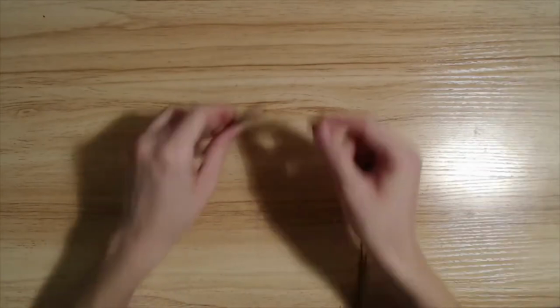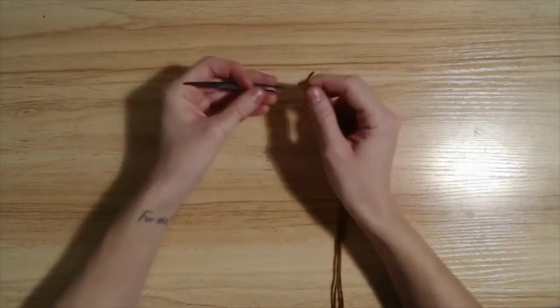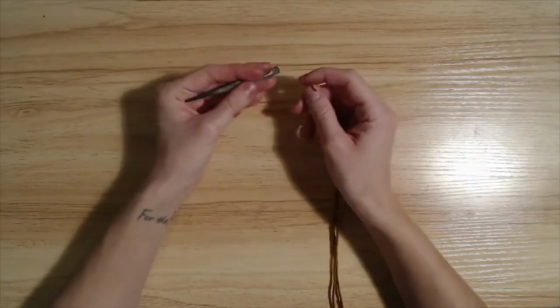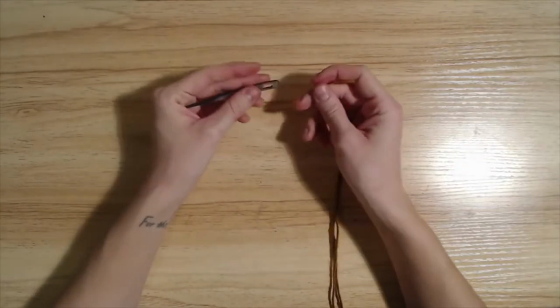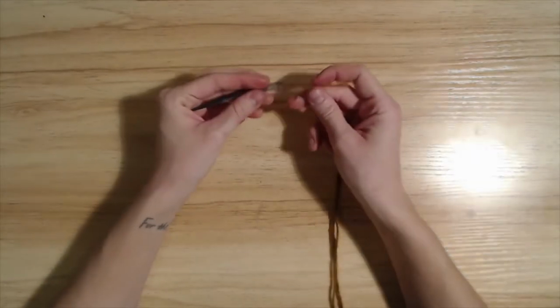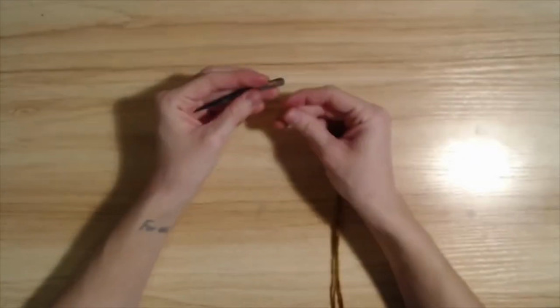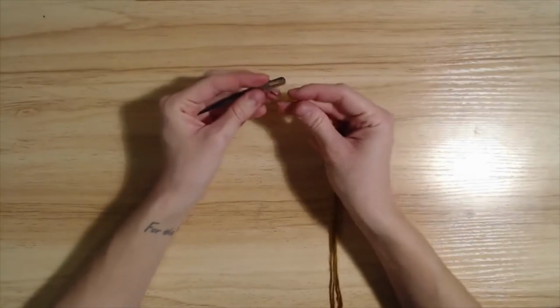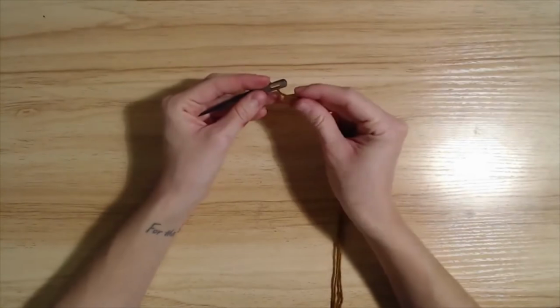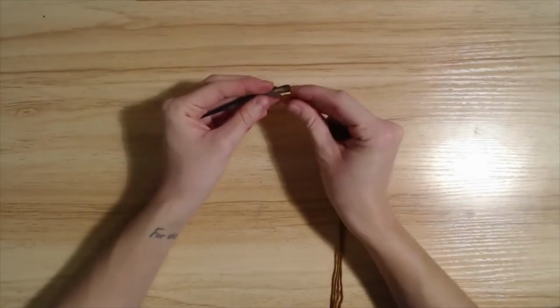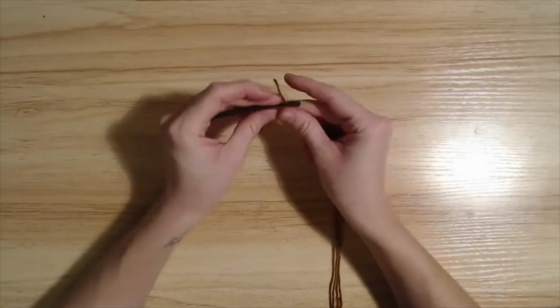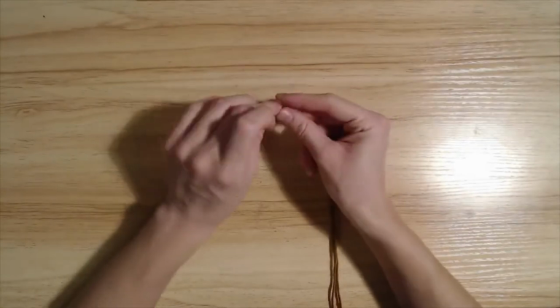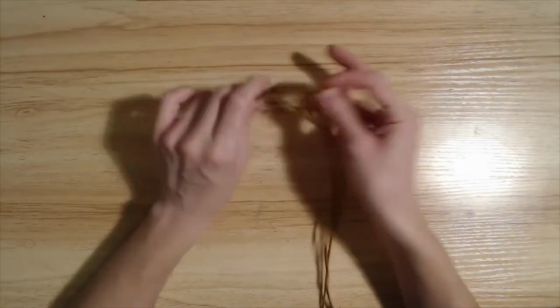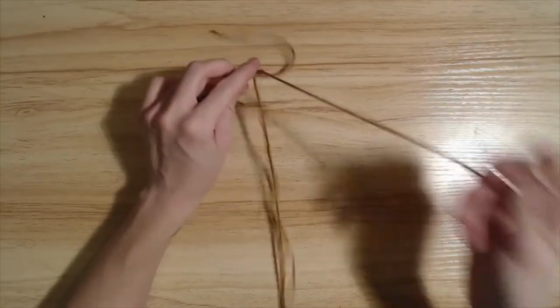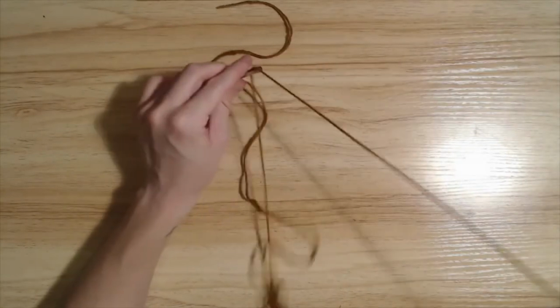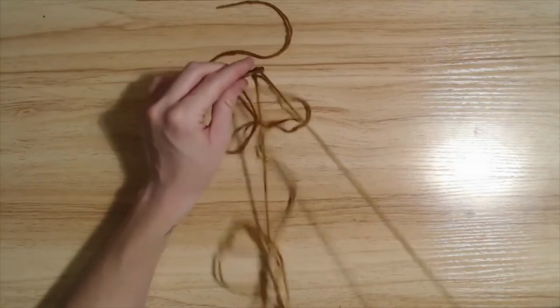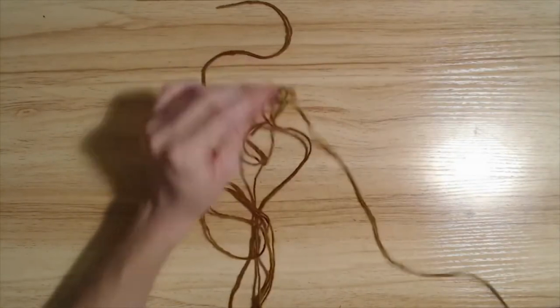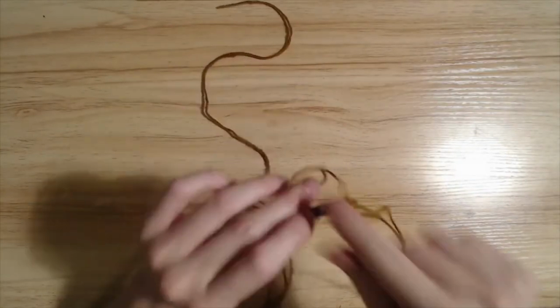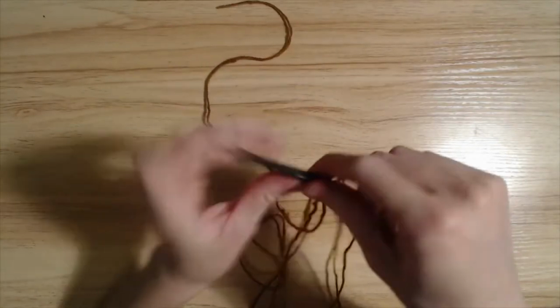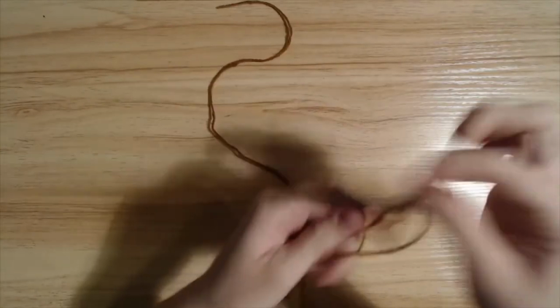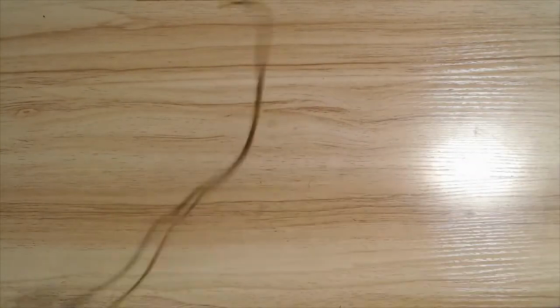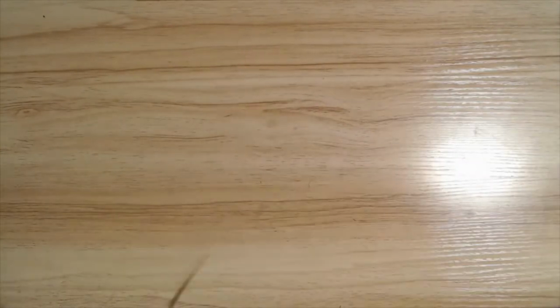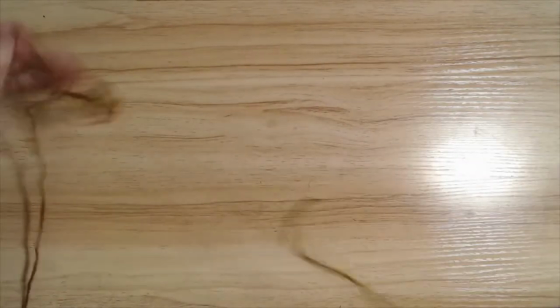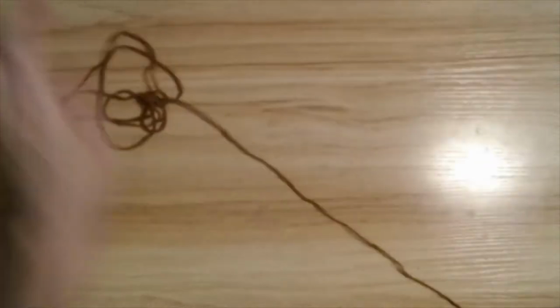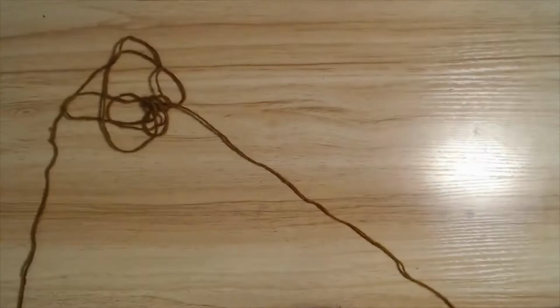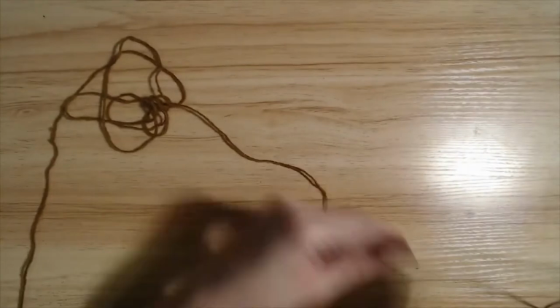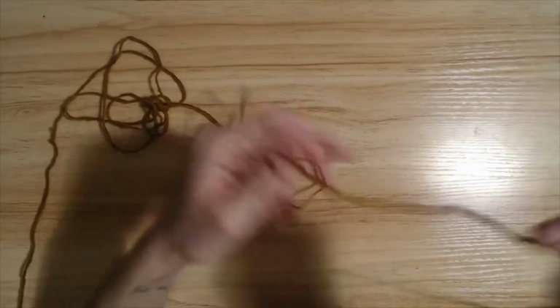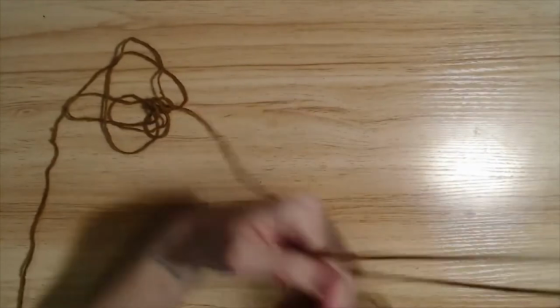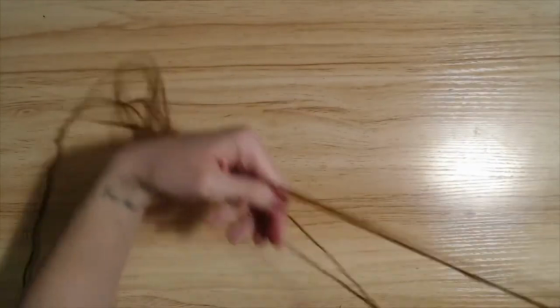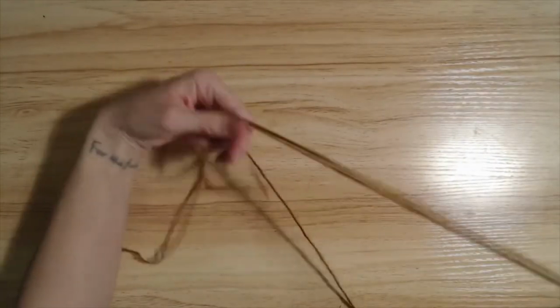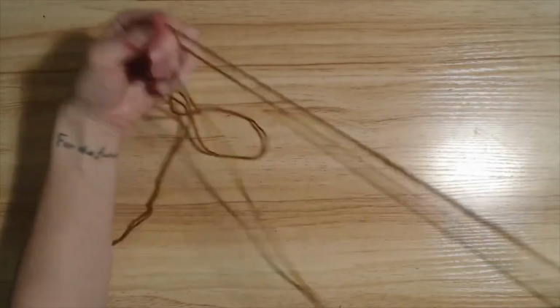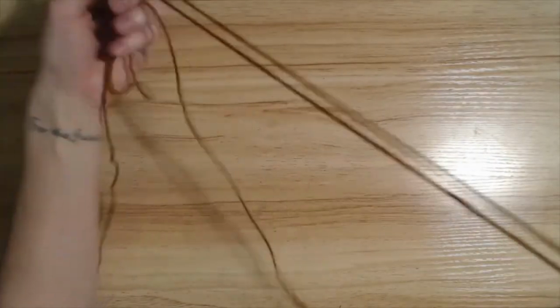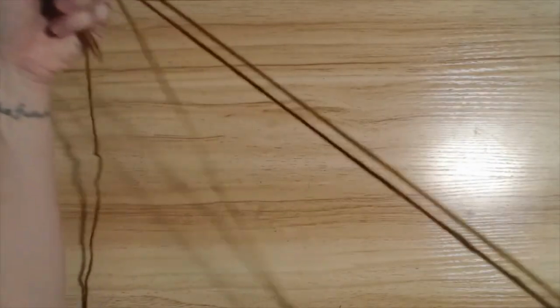So to start, I'm going to thread our needle. I like to get it almost halfway because it's easier to pull the rest of the yarn through.